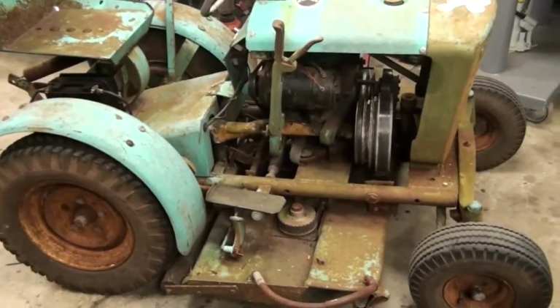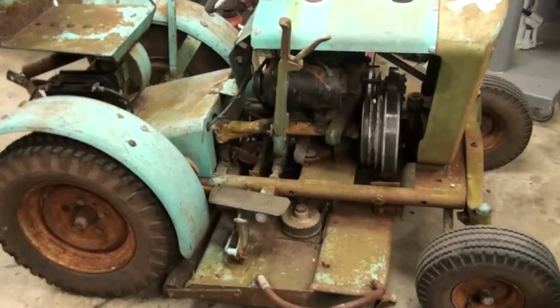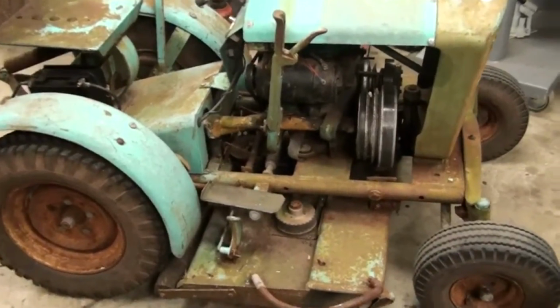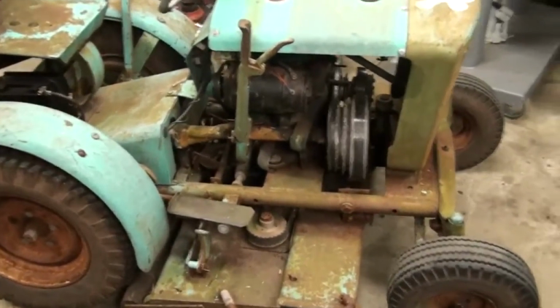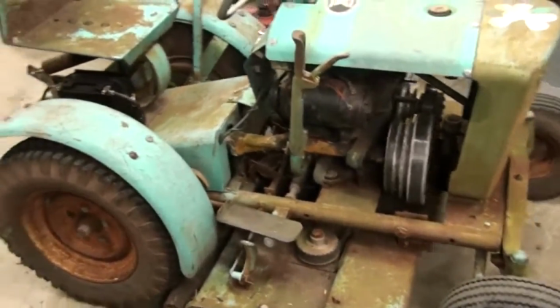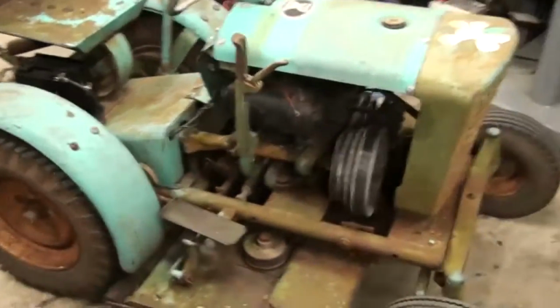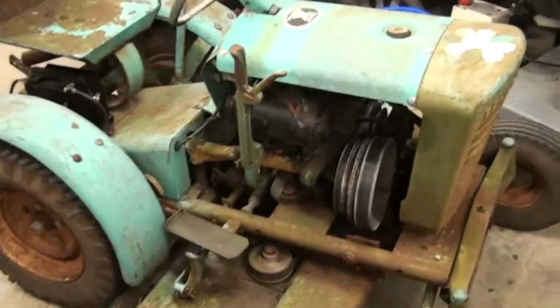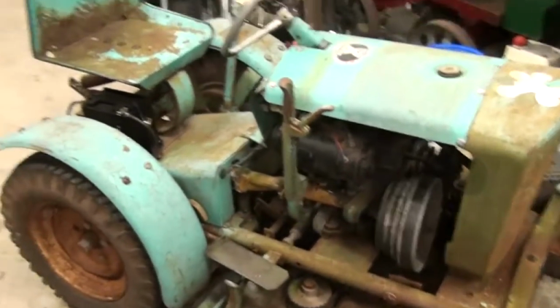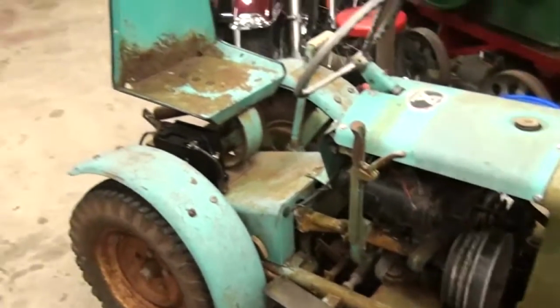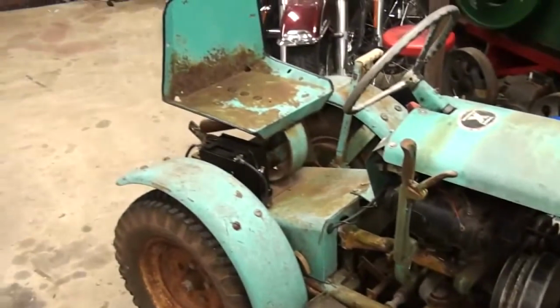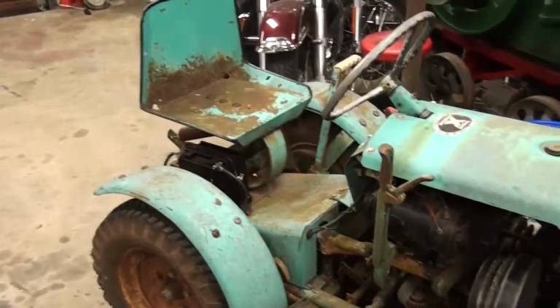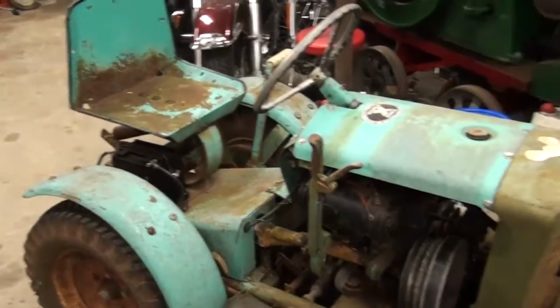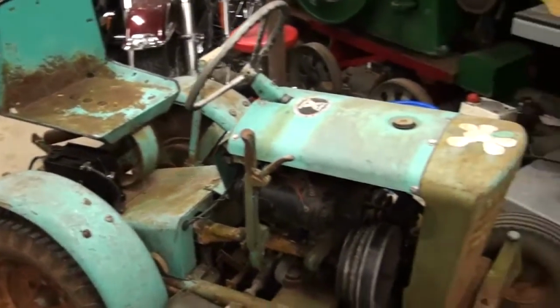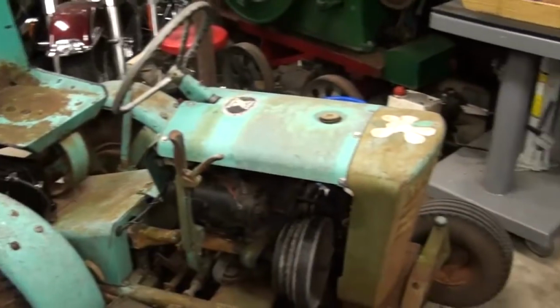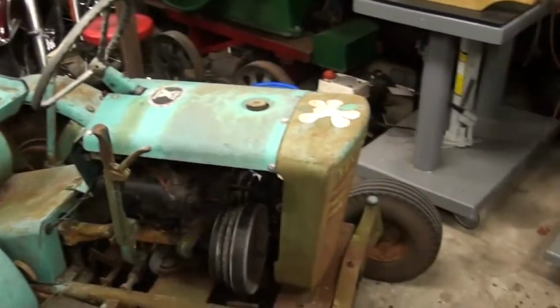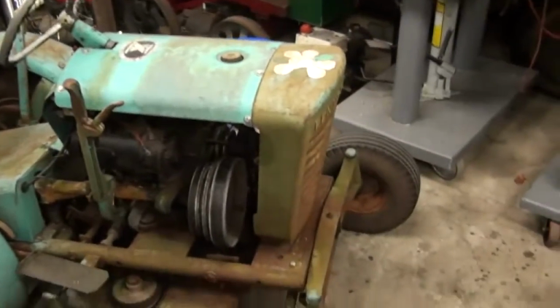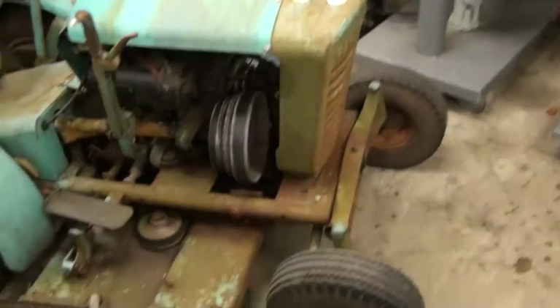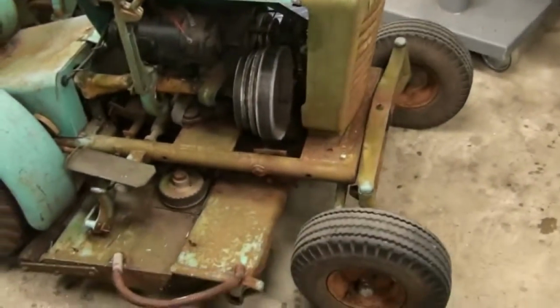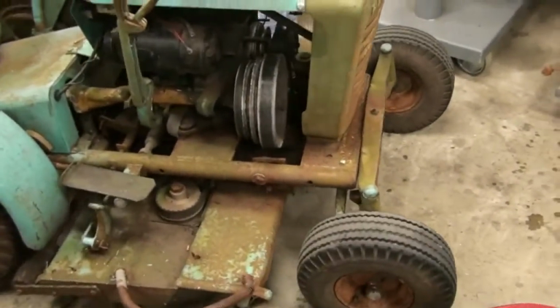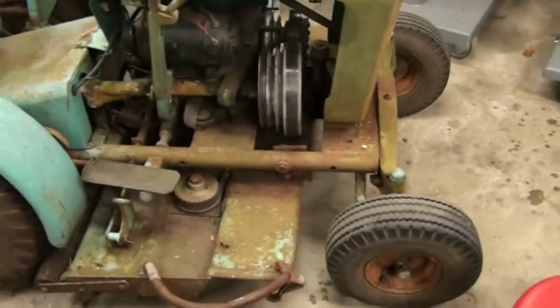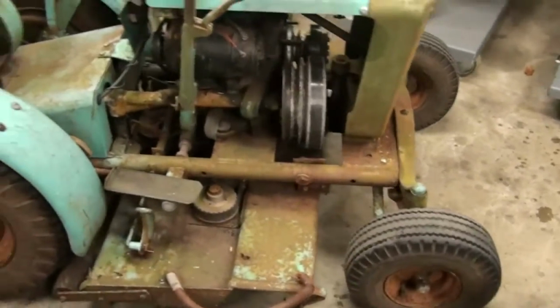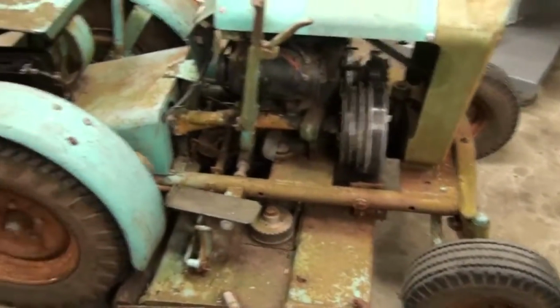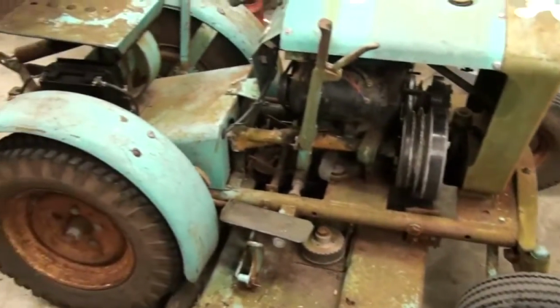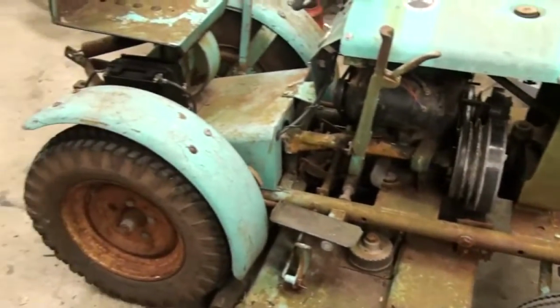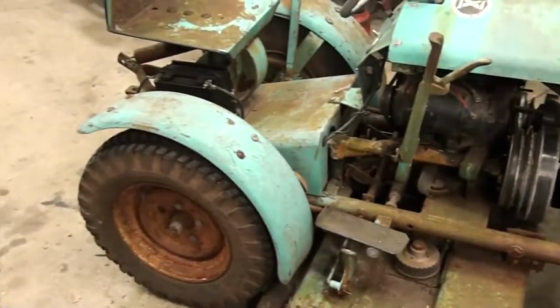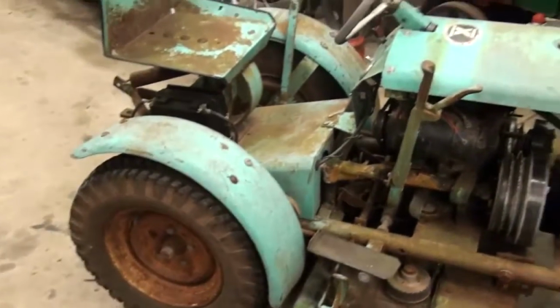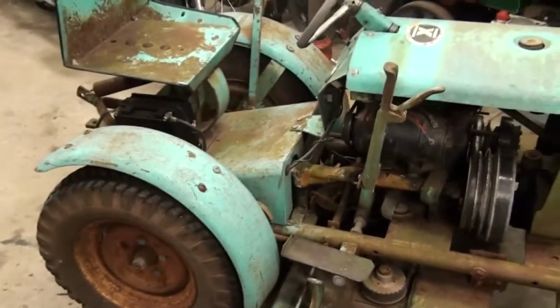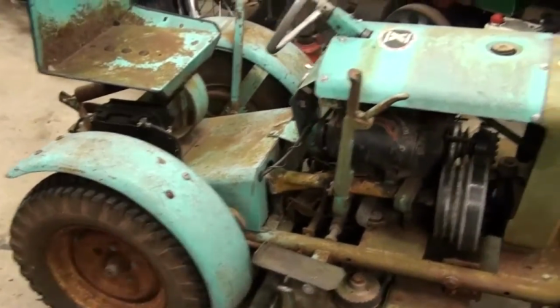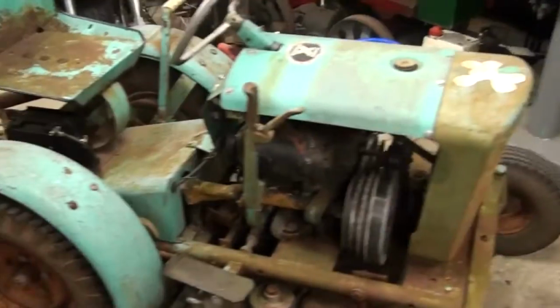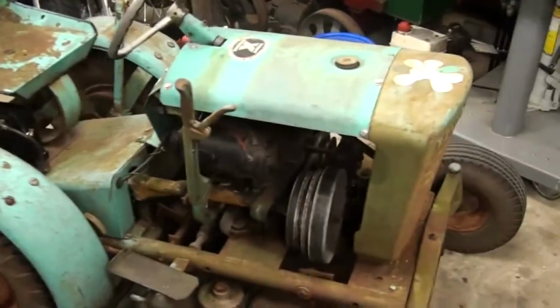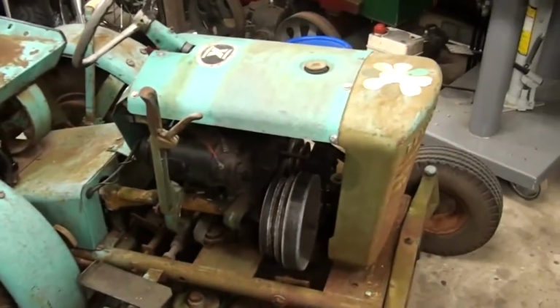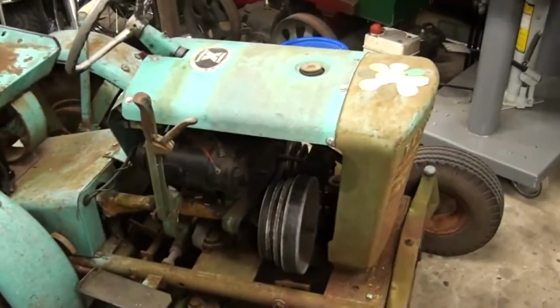Hey guys, take another look at the Panzer today — the one you saw me mowing Road King's front yard with. I got a comment asking me to make a video of this.